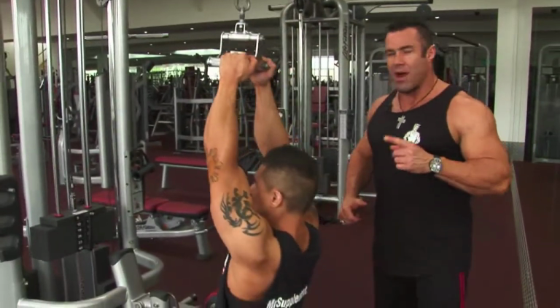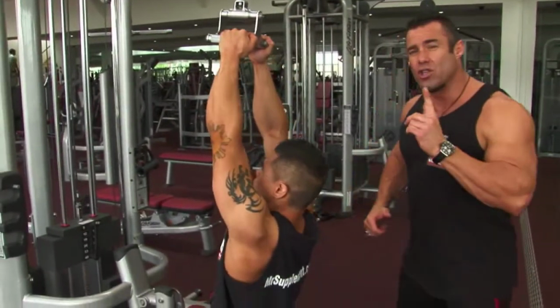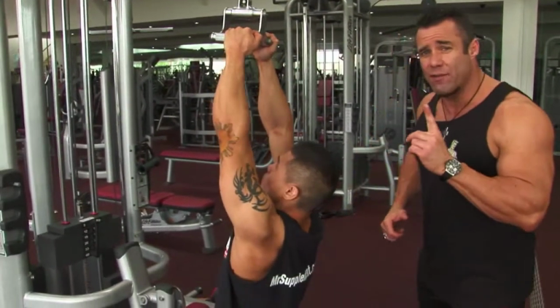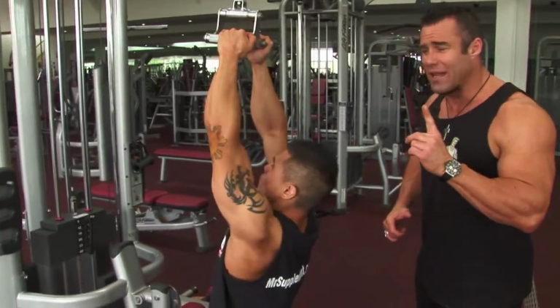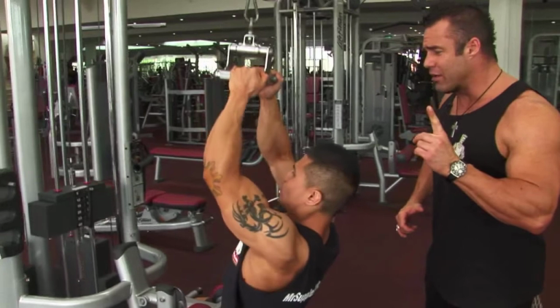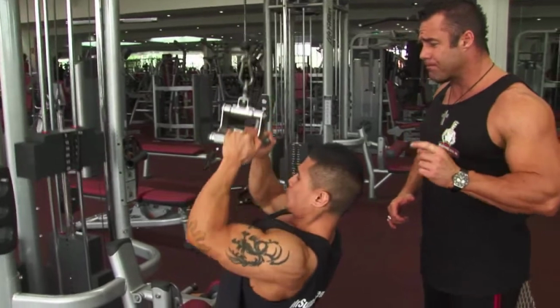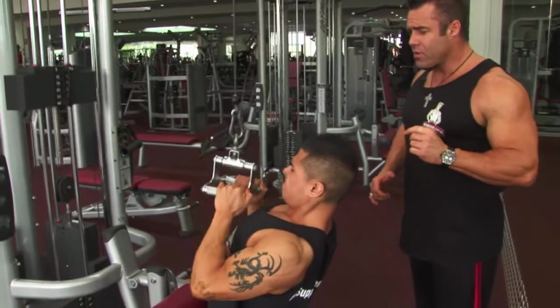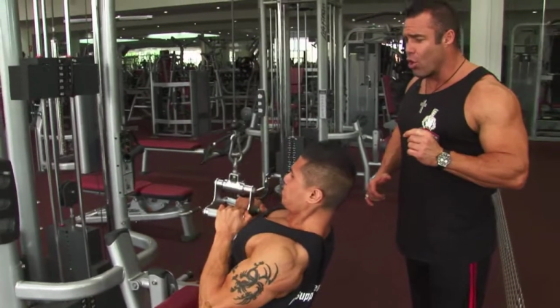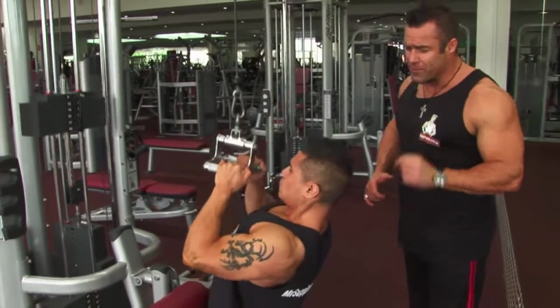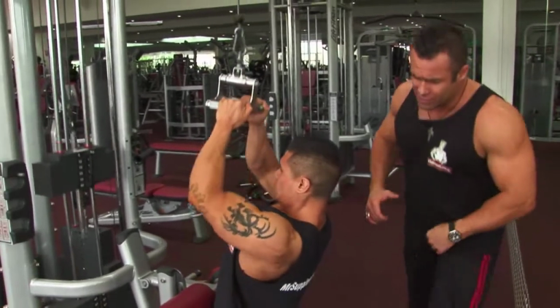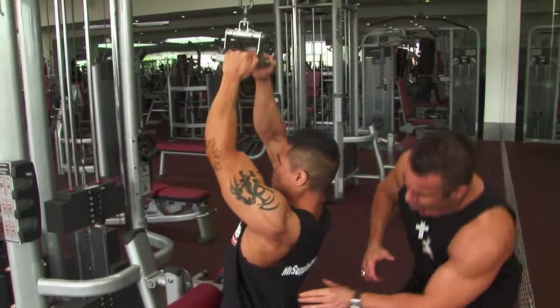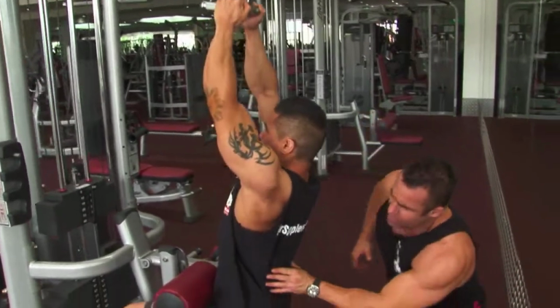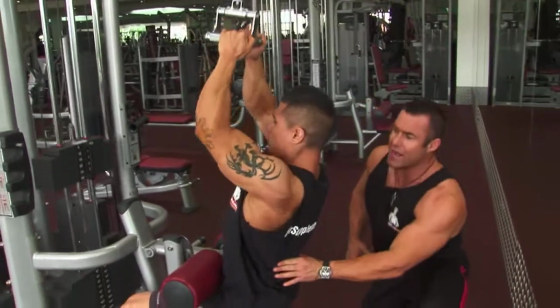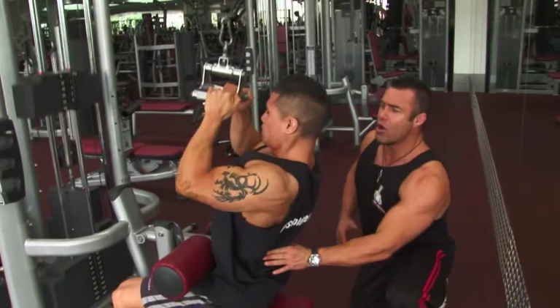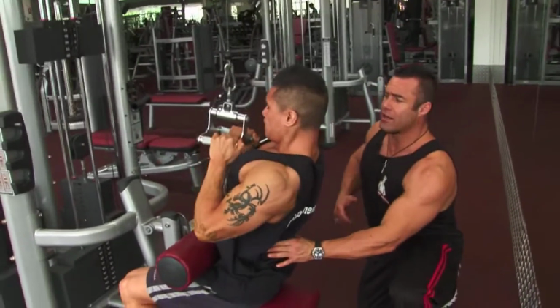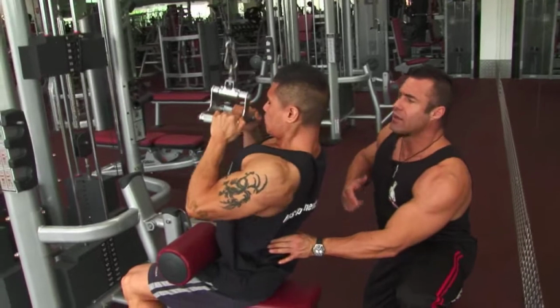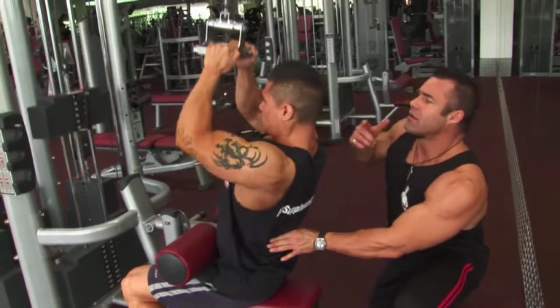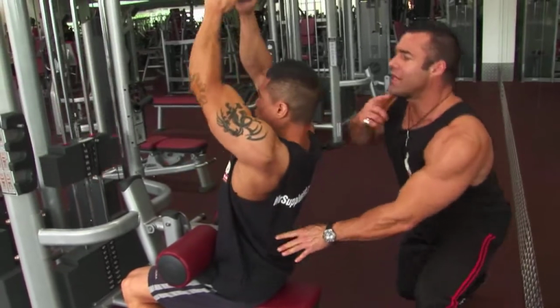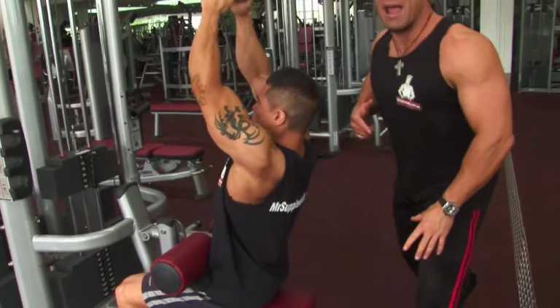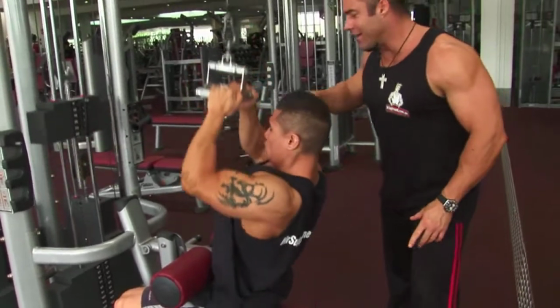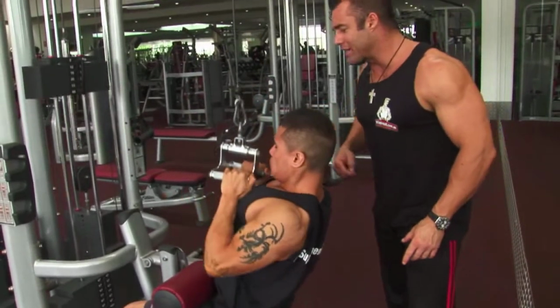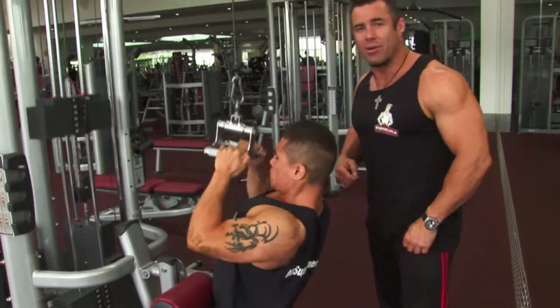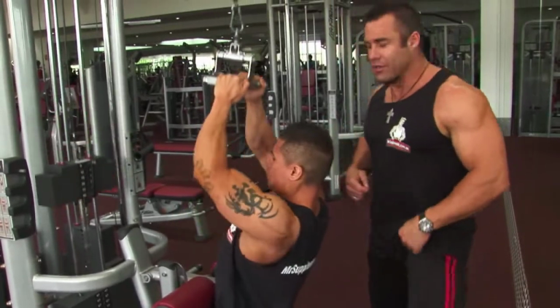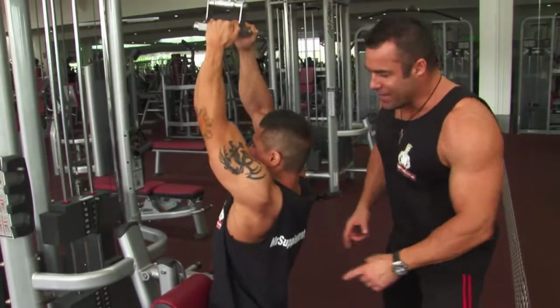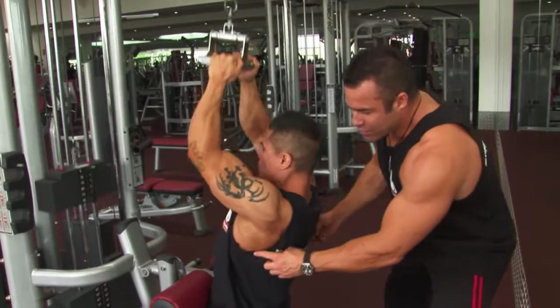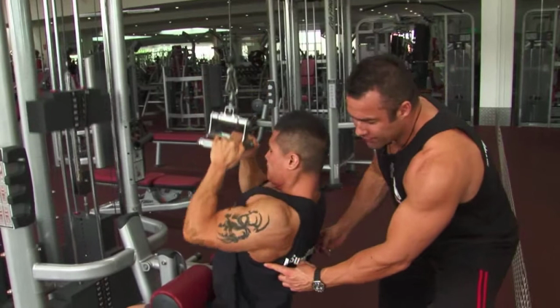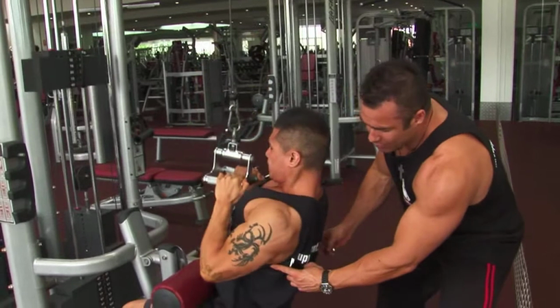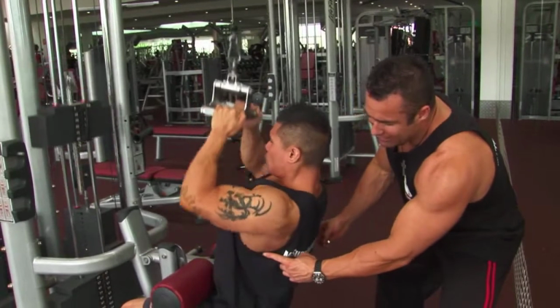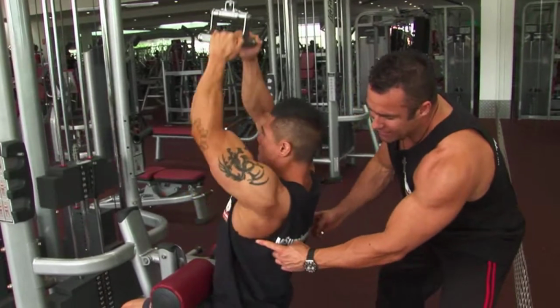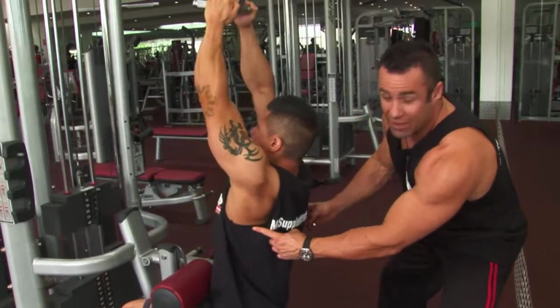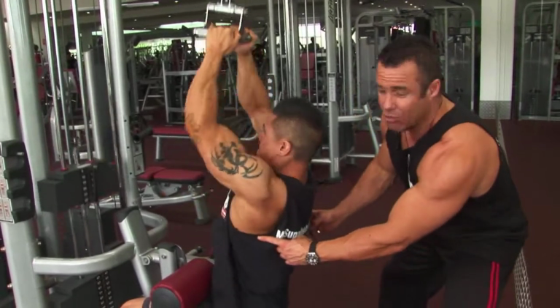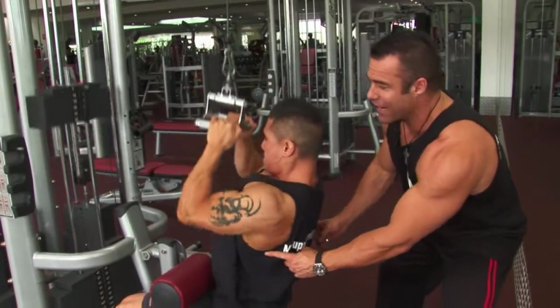Mario uses perfect form here, ladies and gentlemen, for all of his back exercises. So great arch in the lower back, the chin is up, and the chest is up. Big stretch movement for the lats — so we're working the lats here, giving us that great V taper.